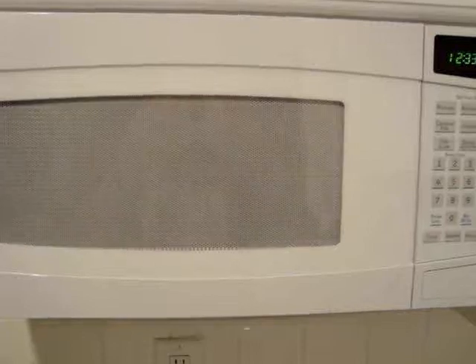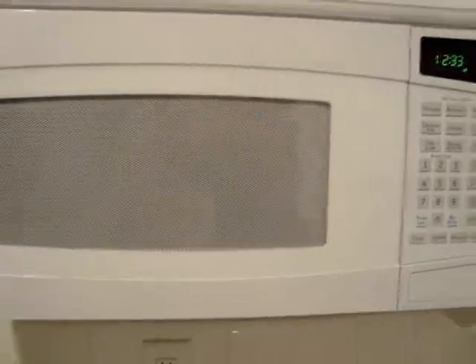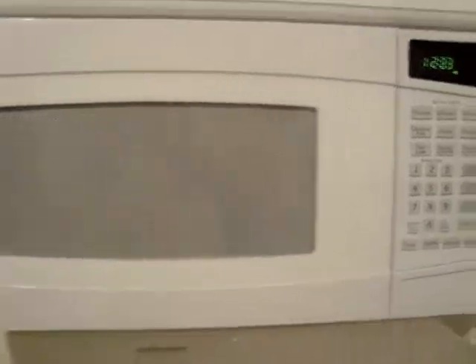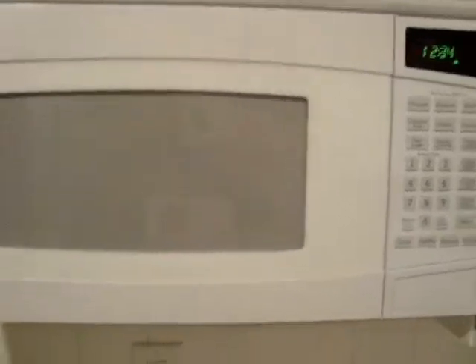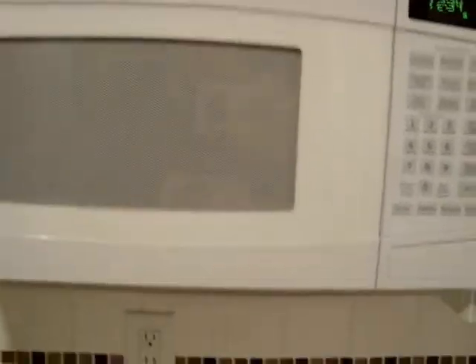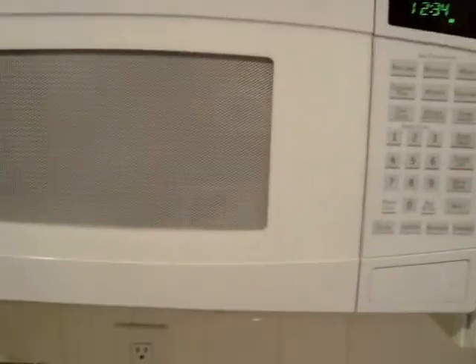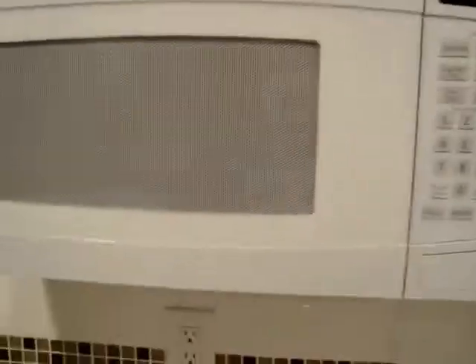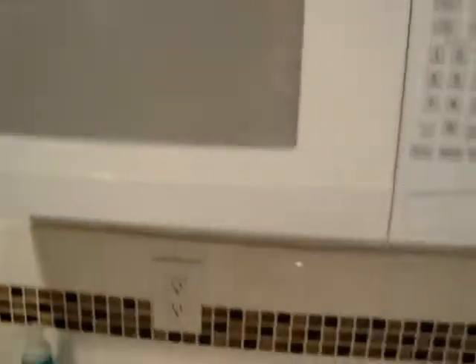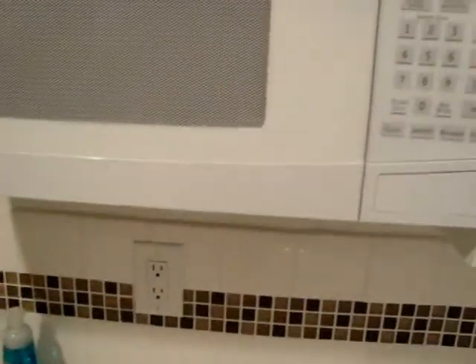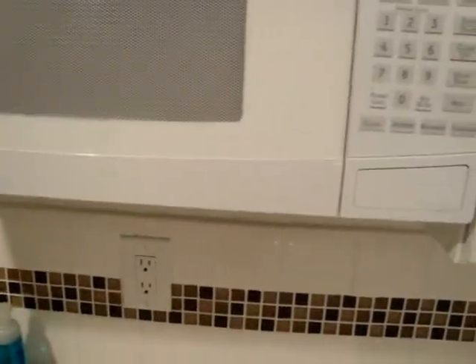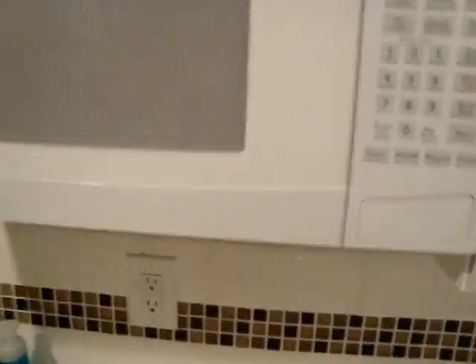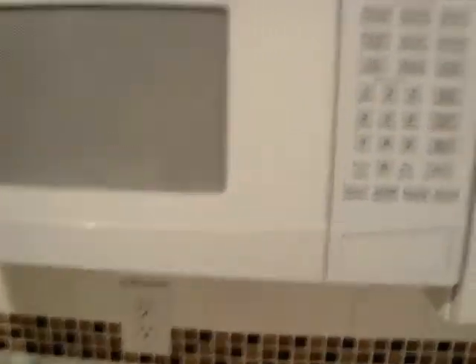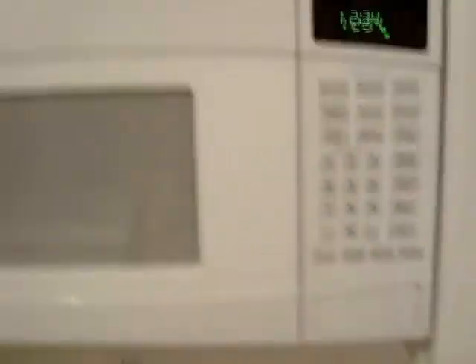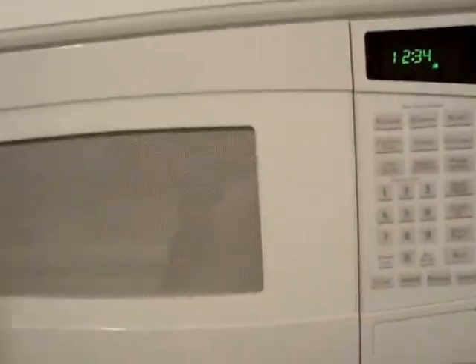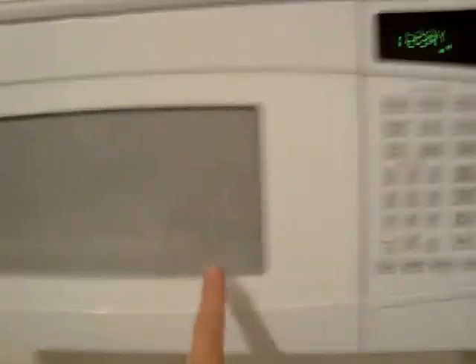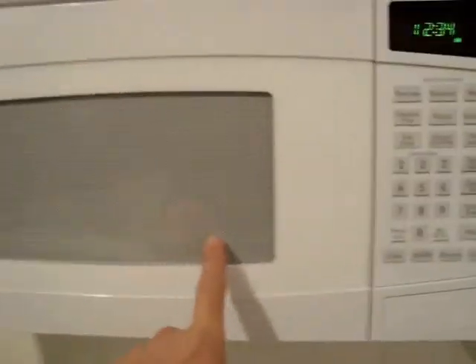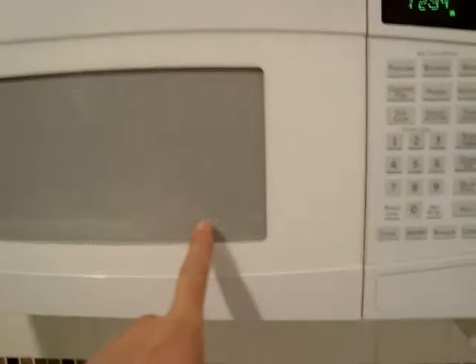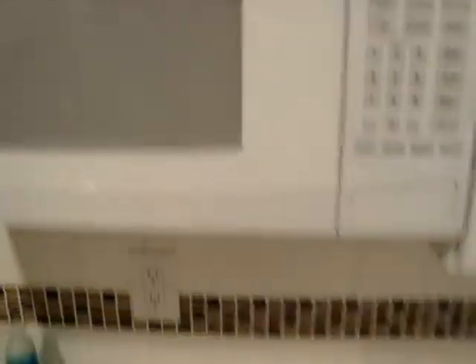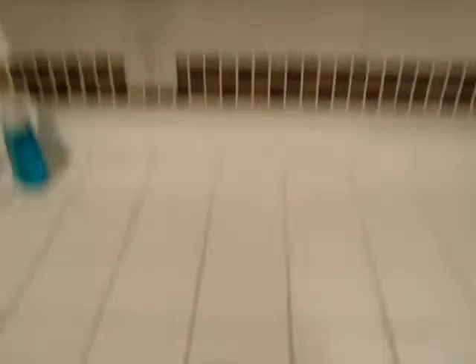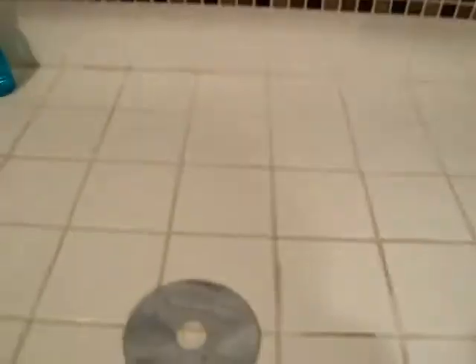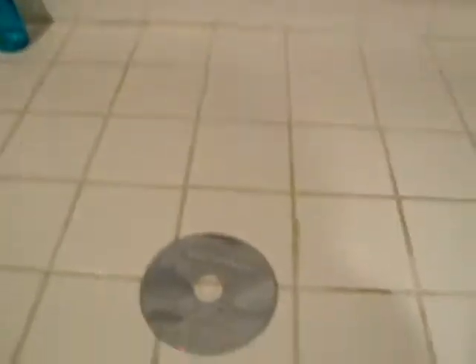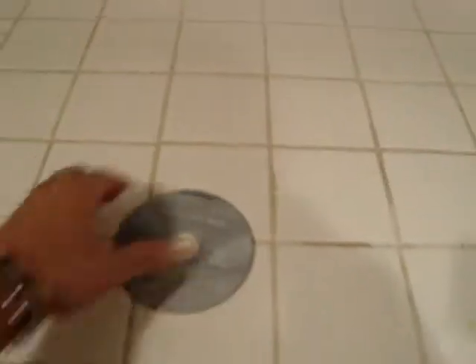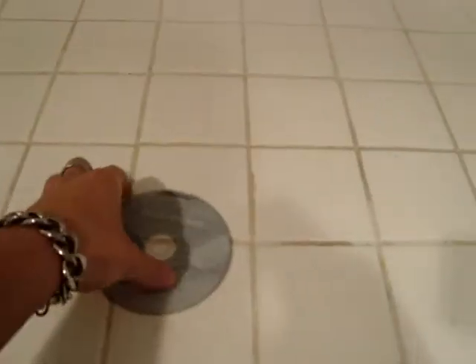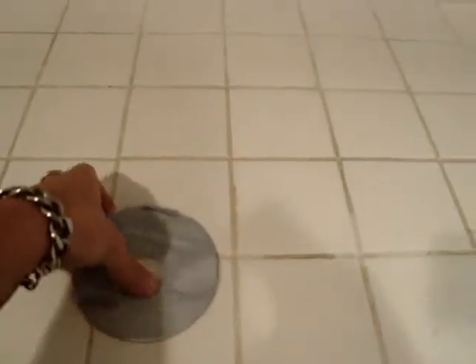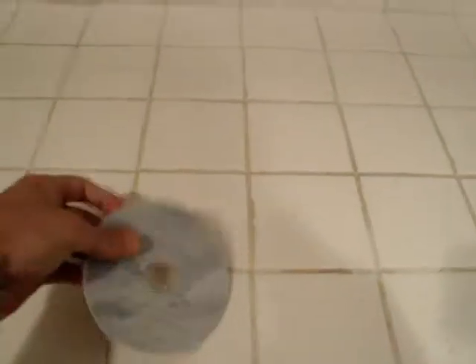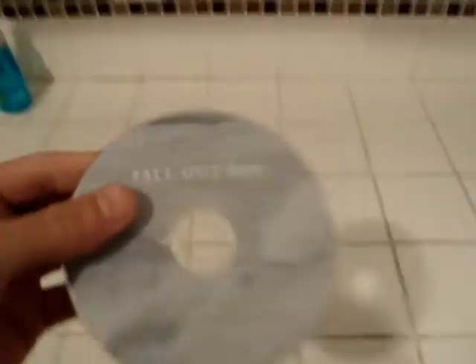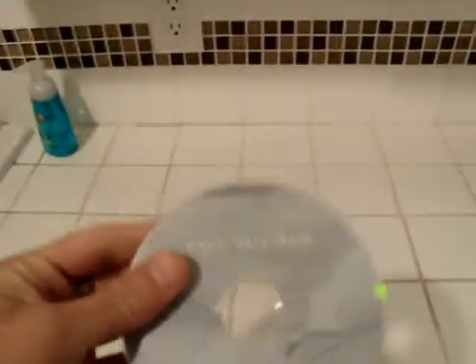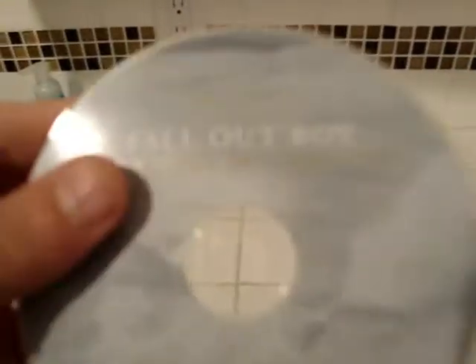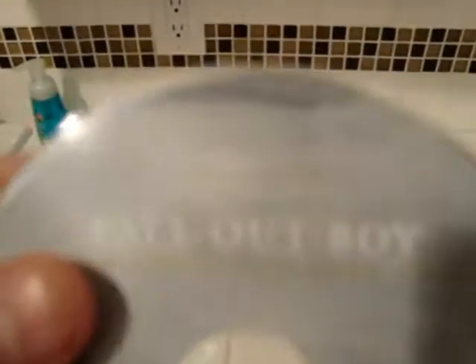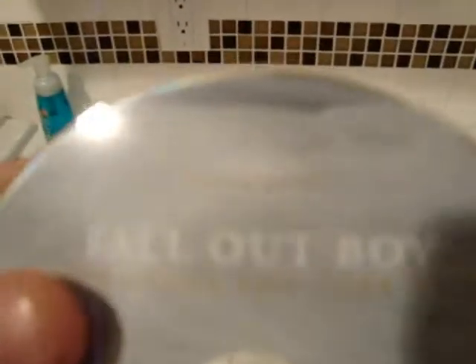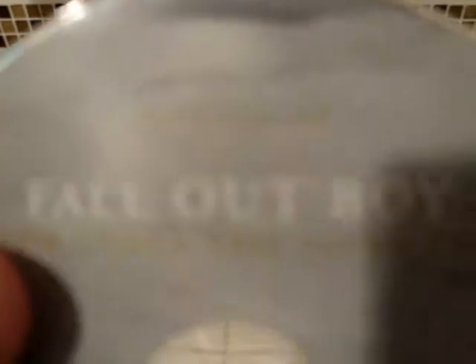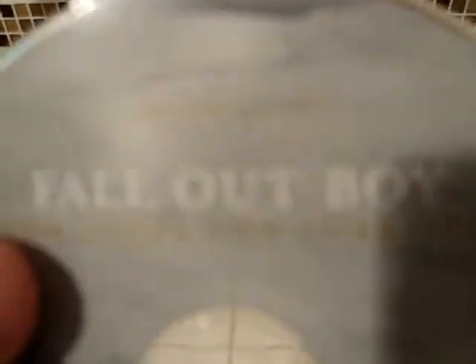Alright, this is how you blow up a CD in your microwave. First you'll need a microwave. Then you'll need a CD. I chose Fall Out Boy.